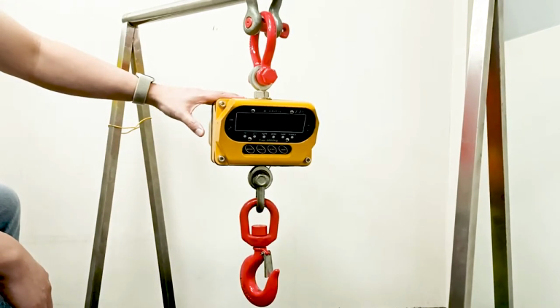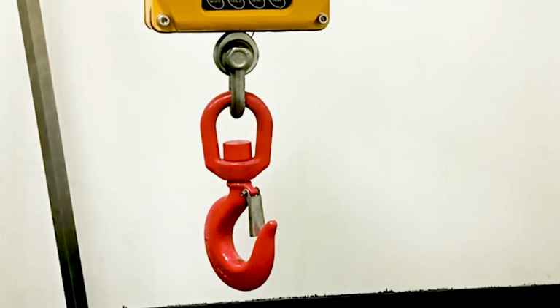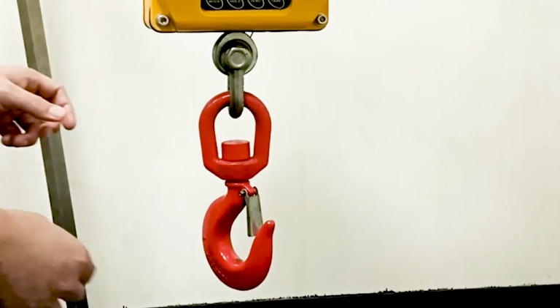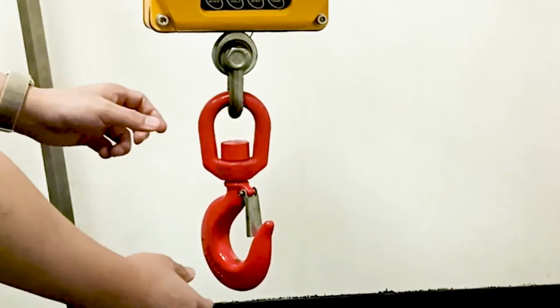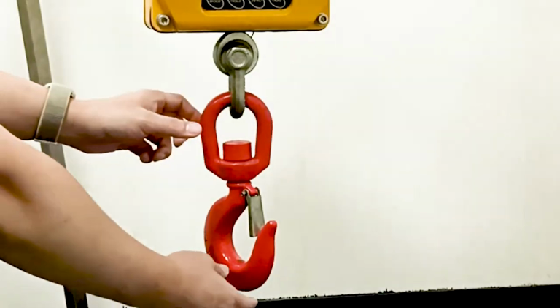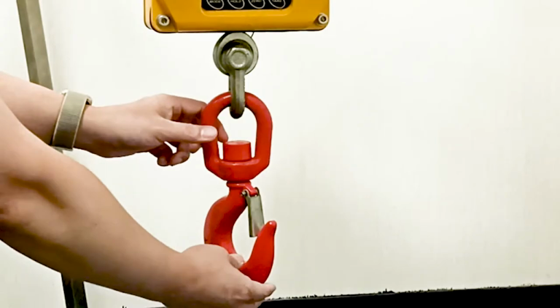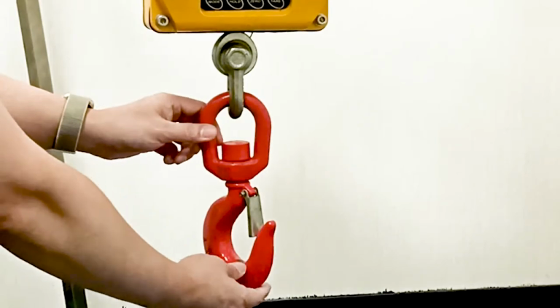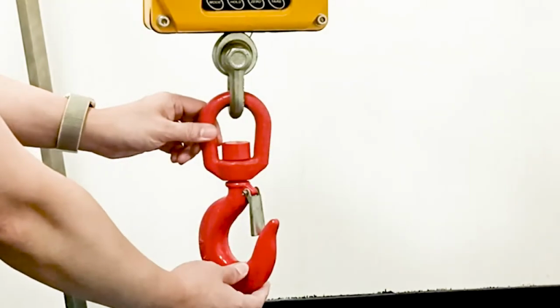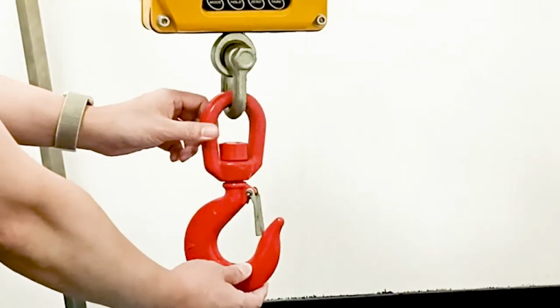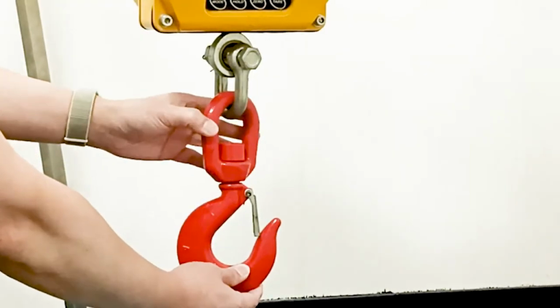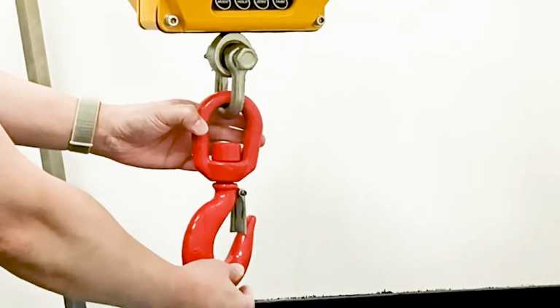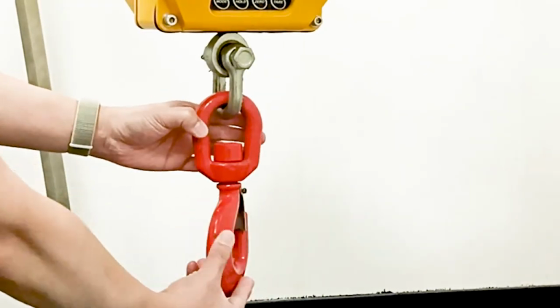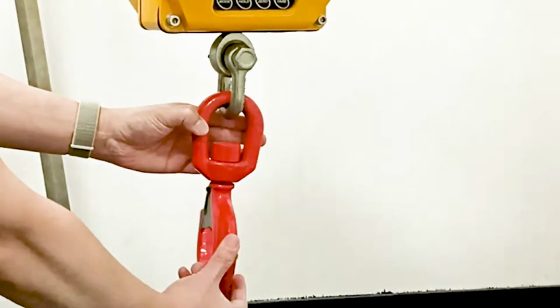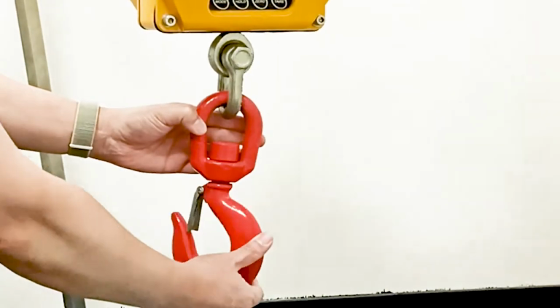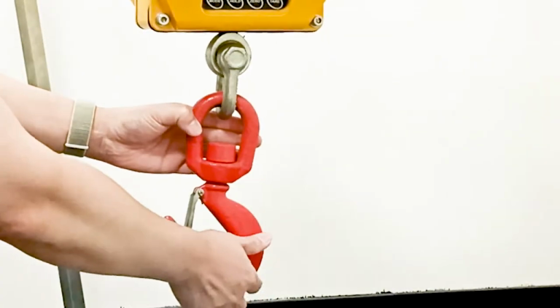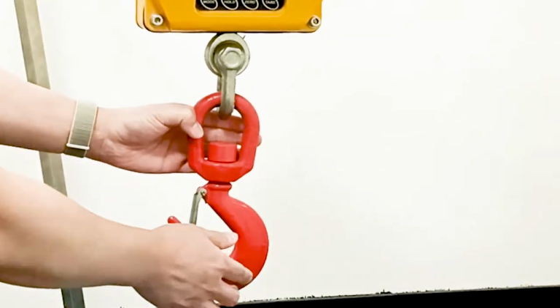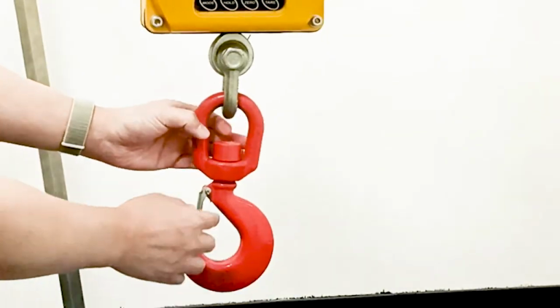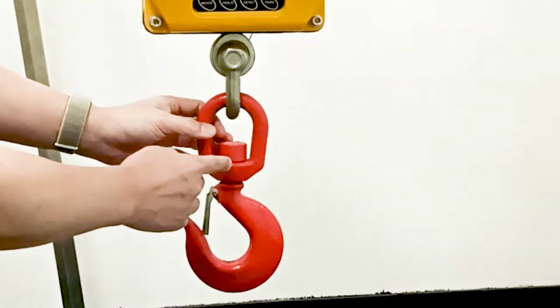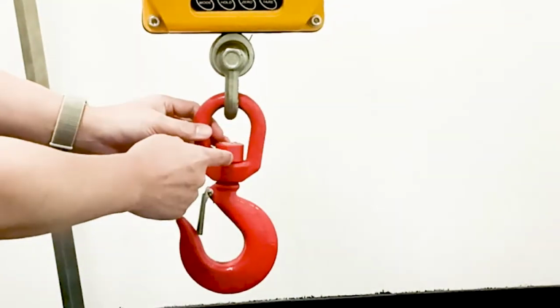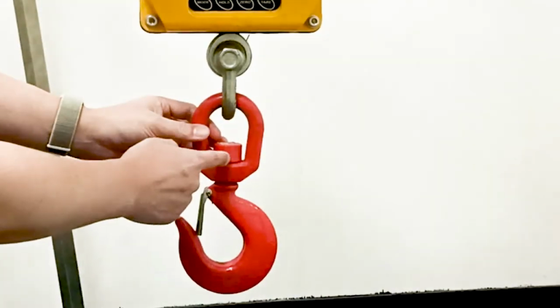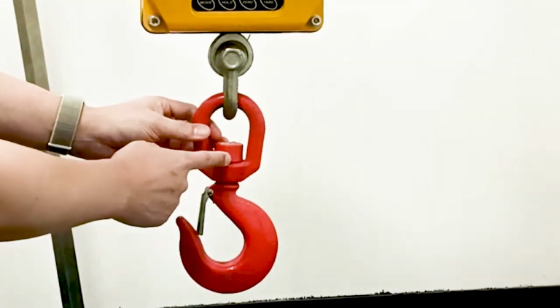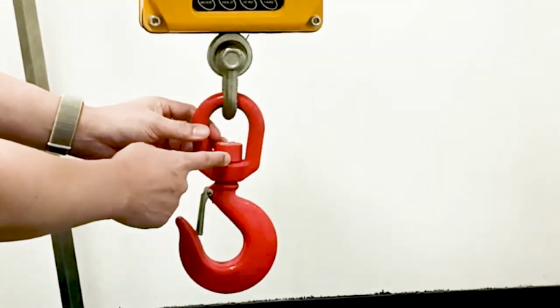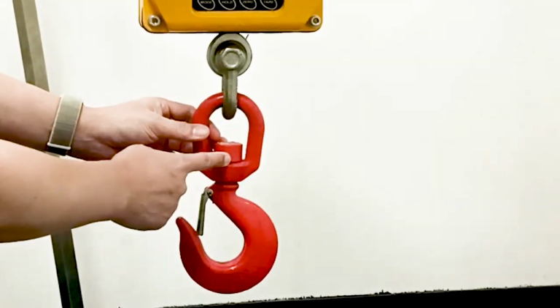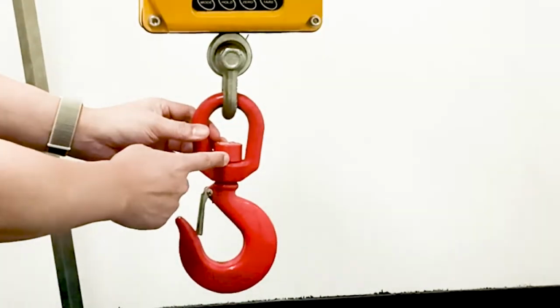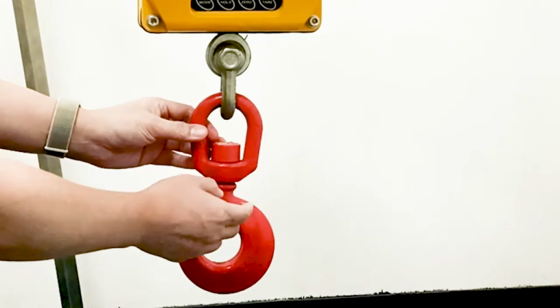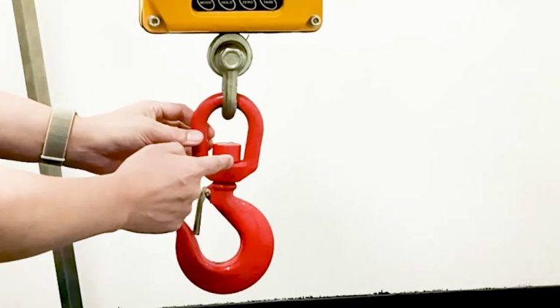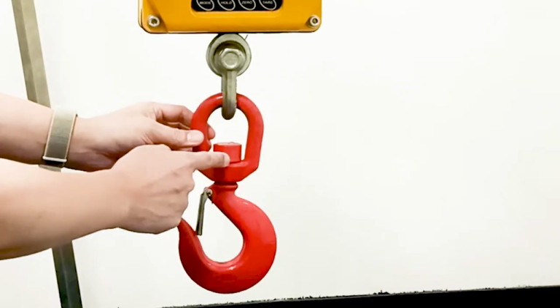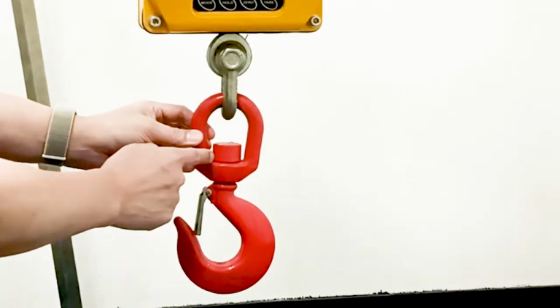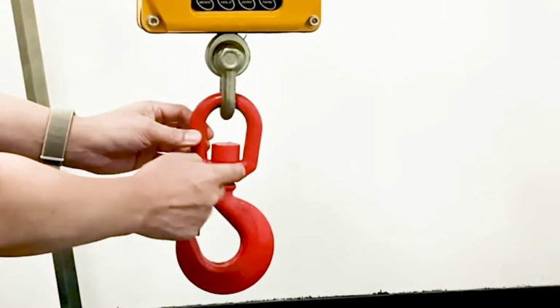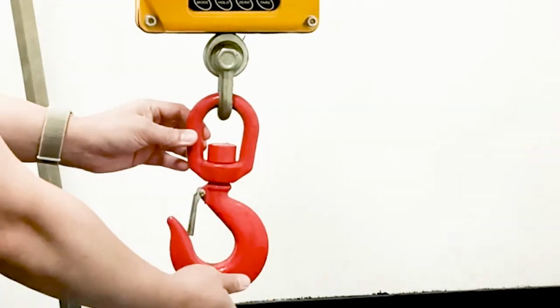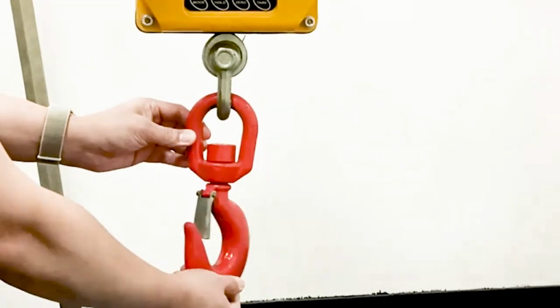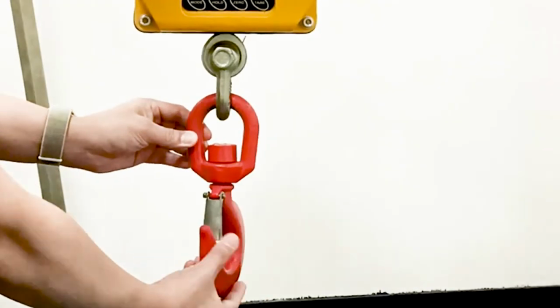2. The ticking ring must be run with some lubricating oil every three months for maintenance. Avoid pulling the upper ring, which may cause unstable weighing.